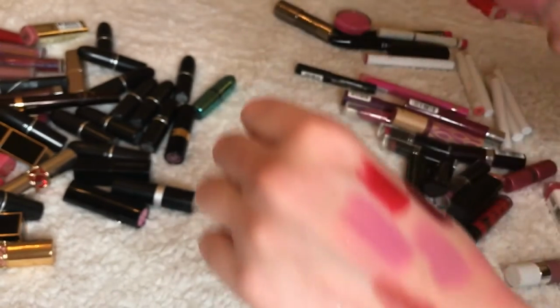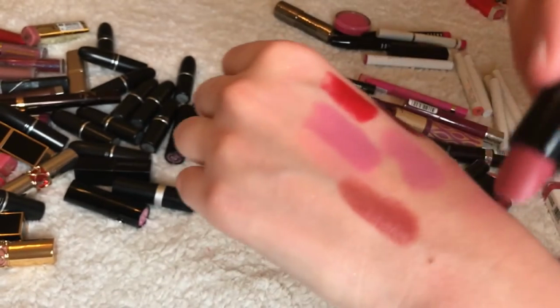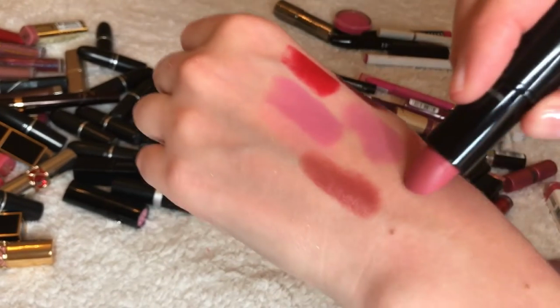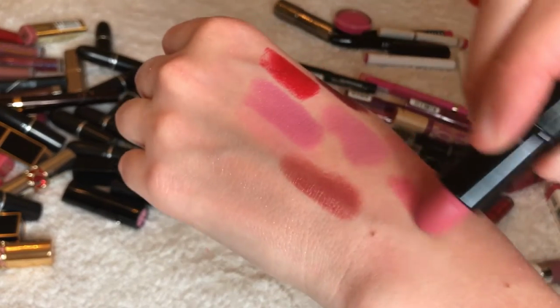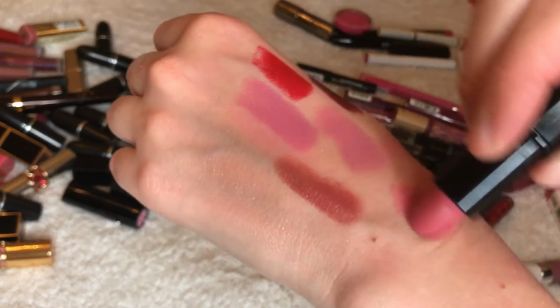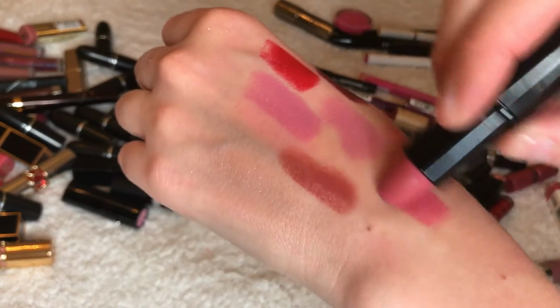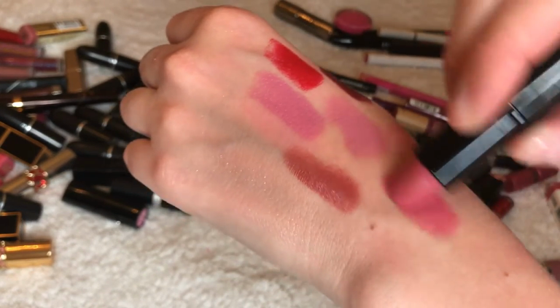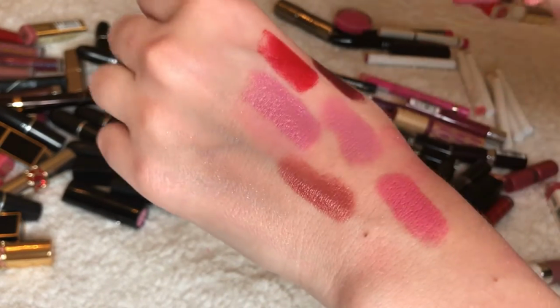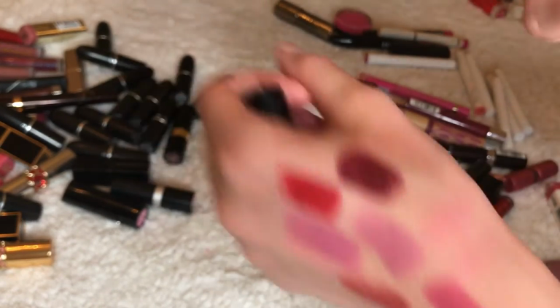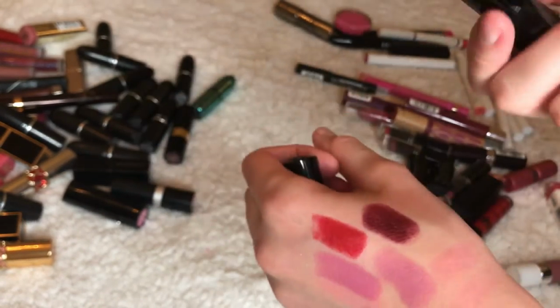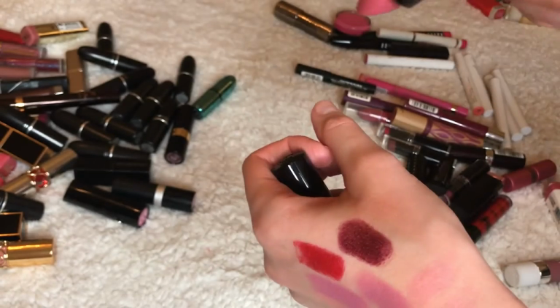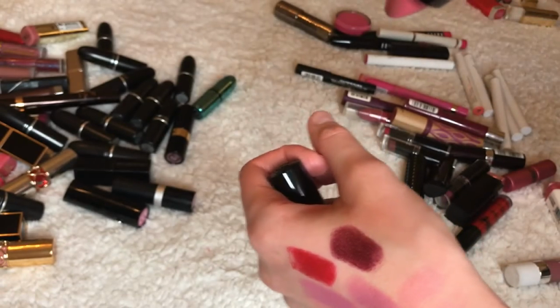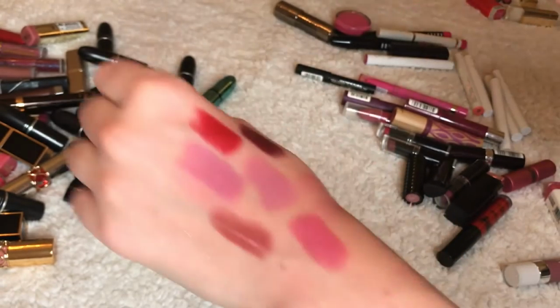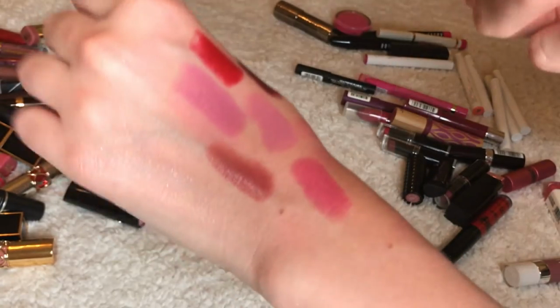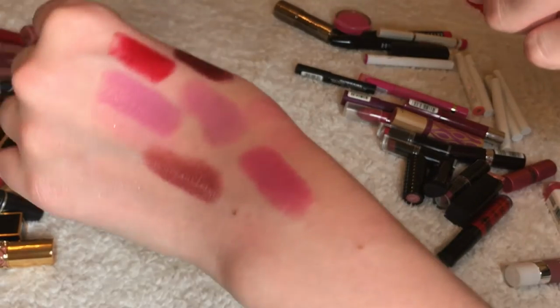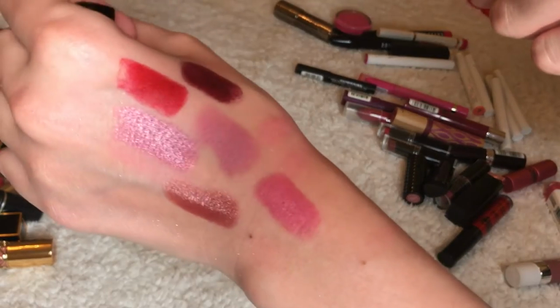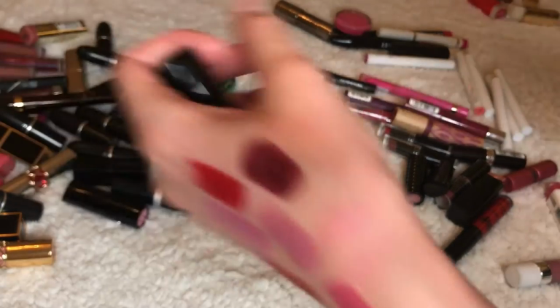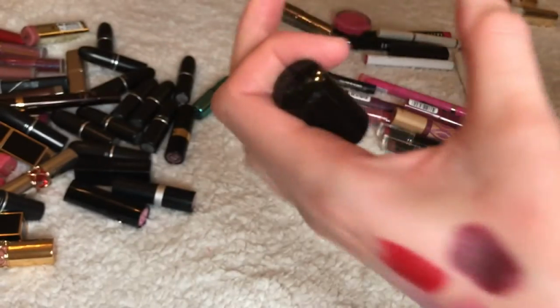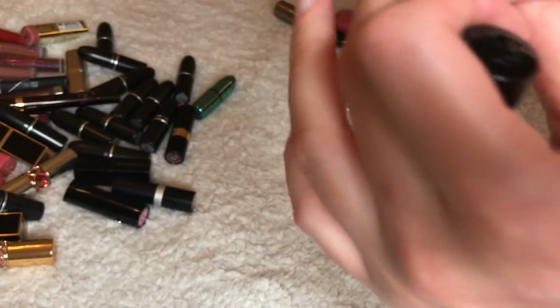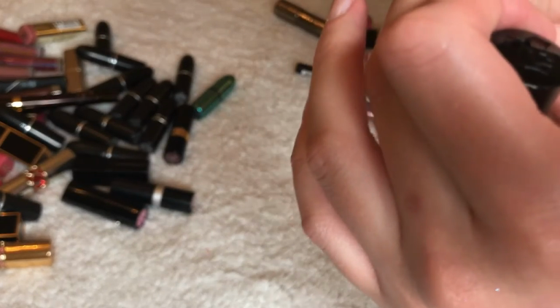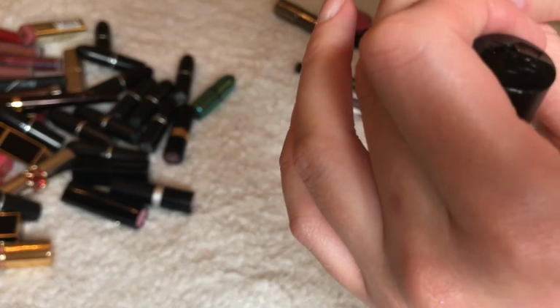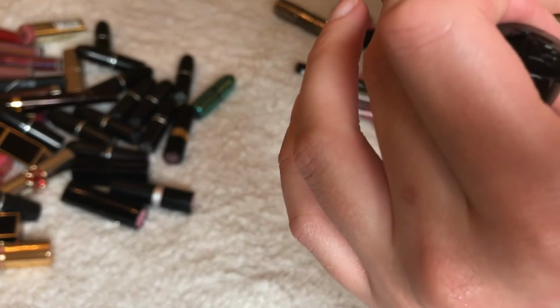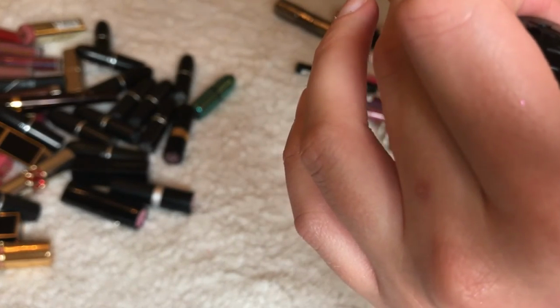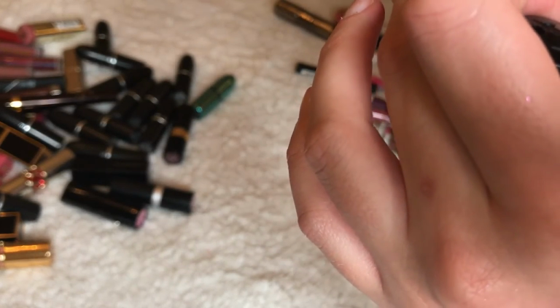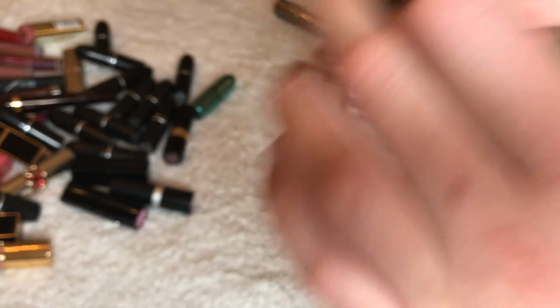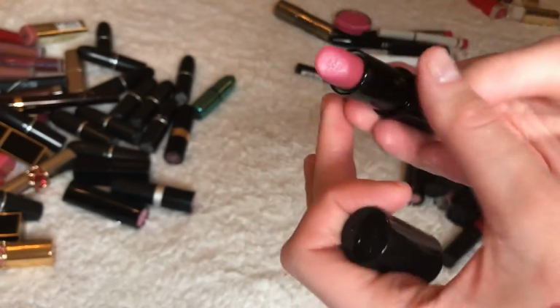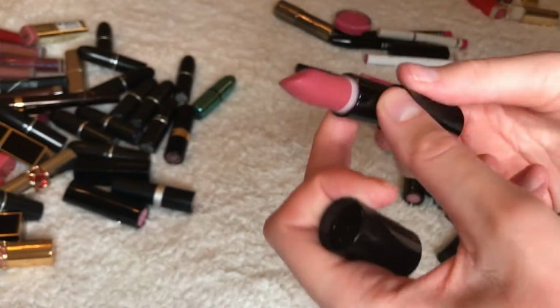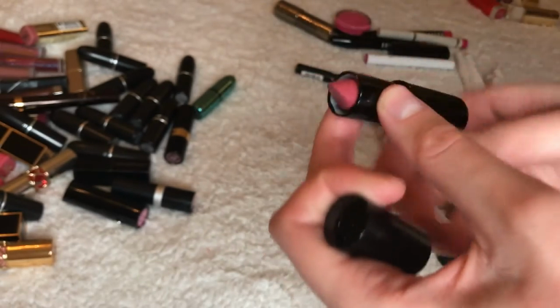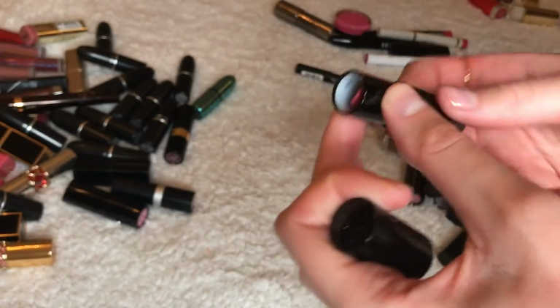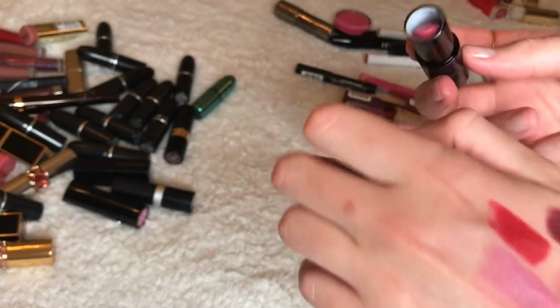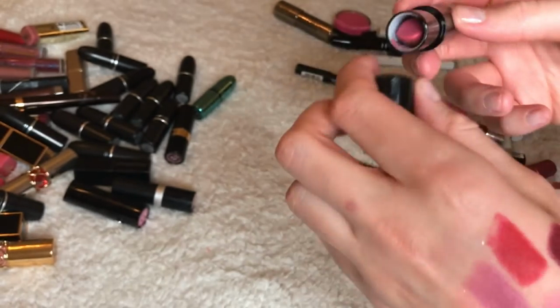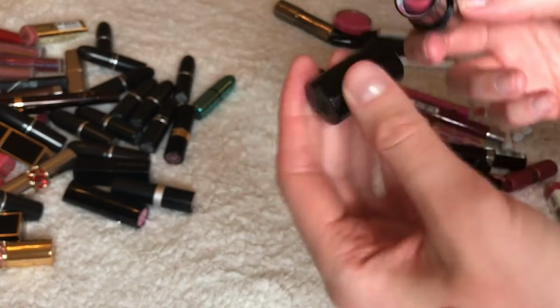This is Lancôme — really pretty, called Pink Preview. I like matte so I'm going to keep this.